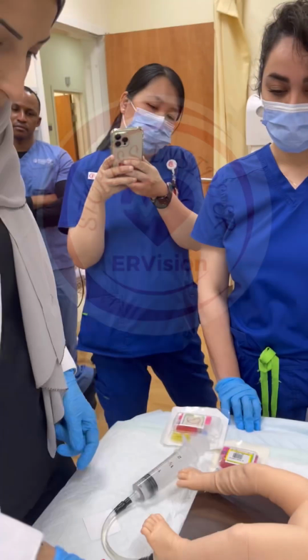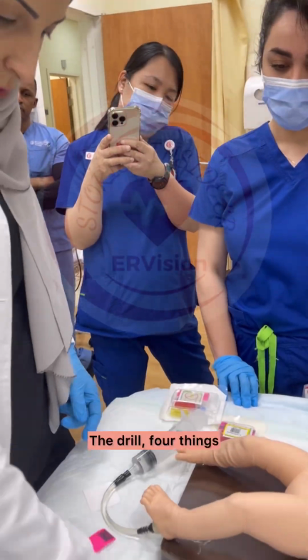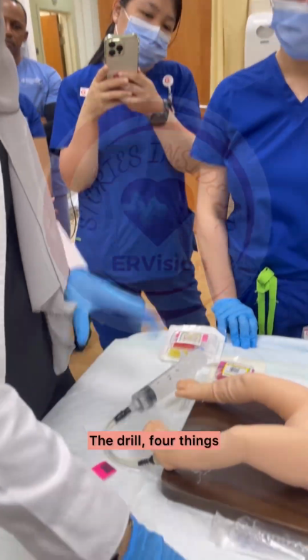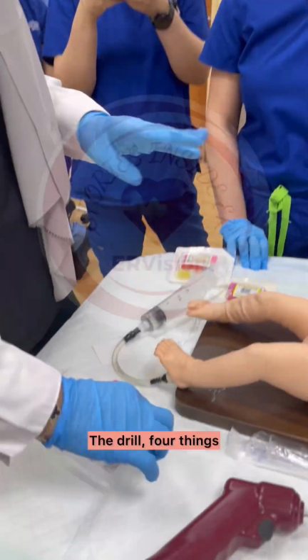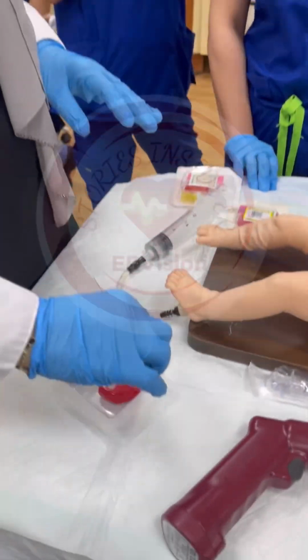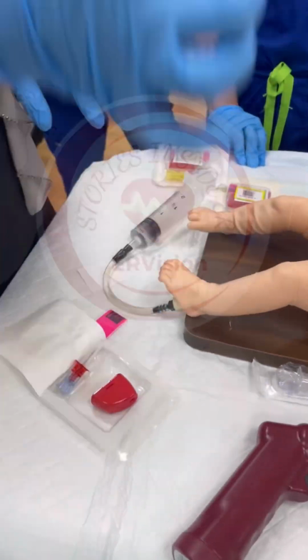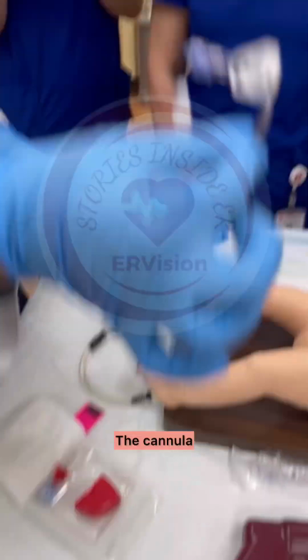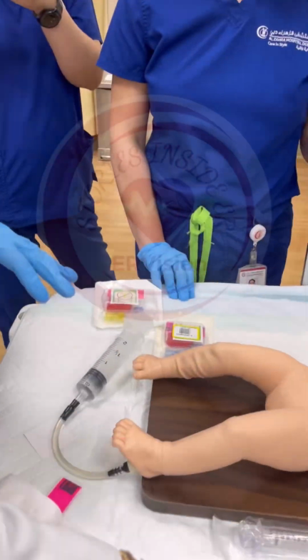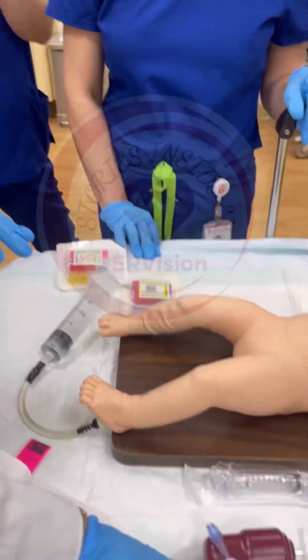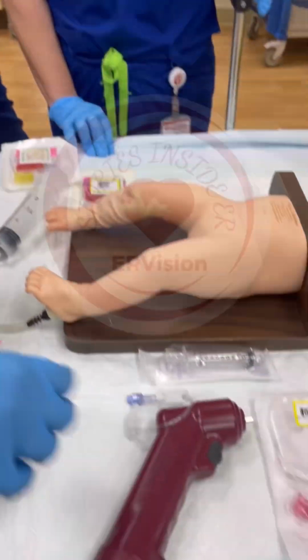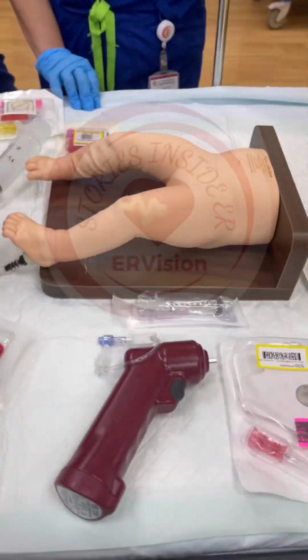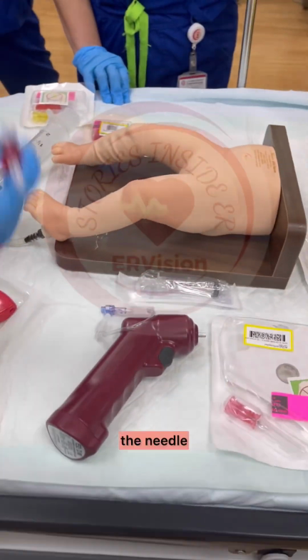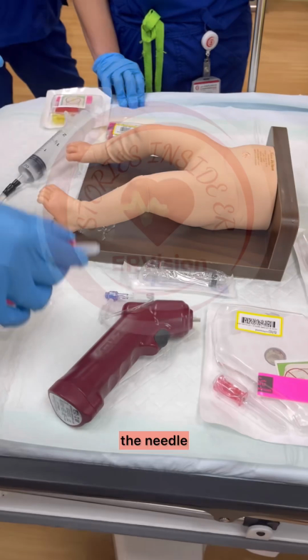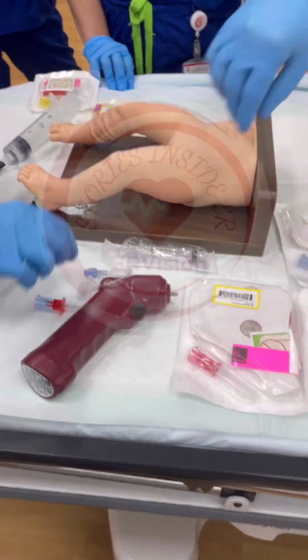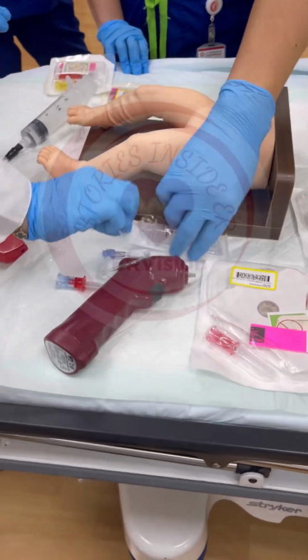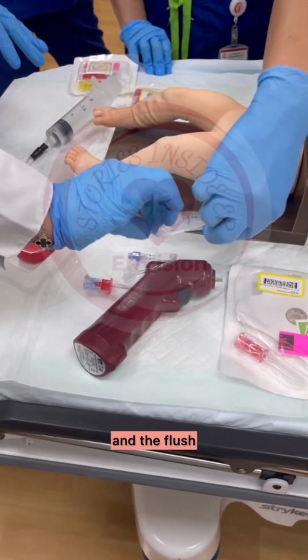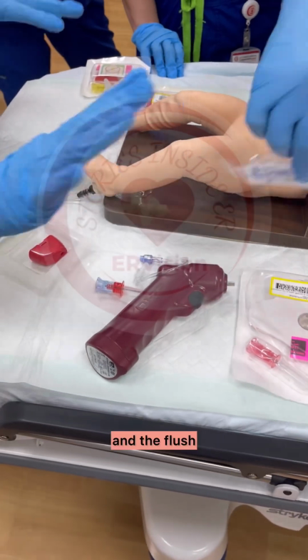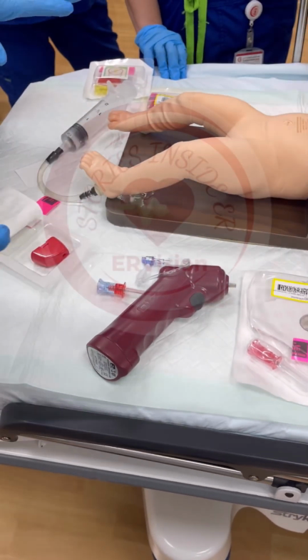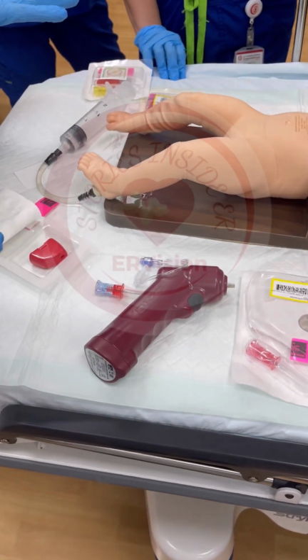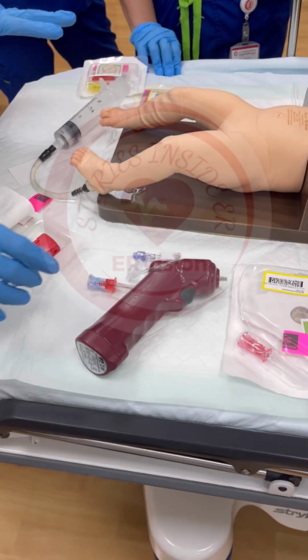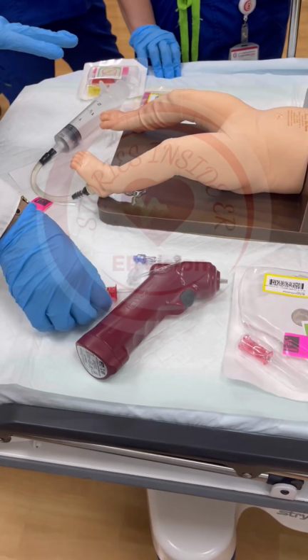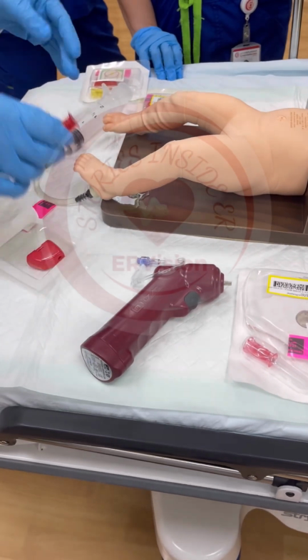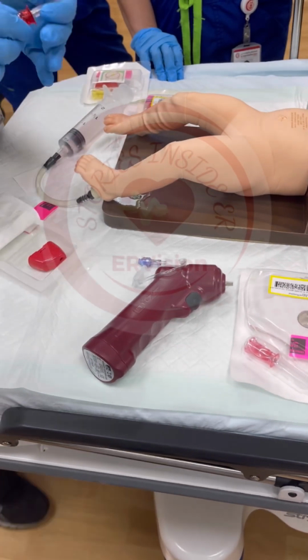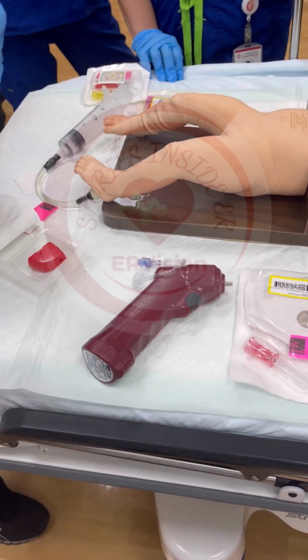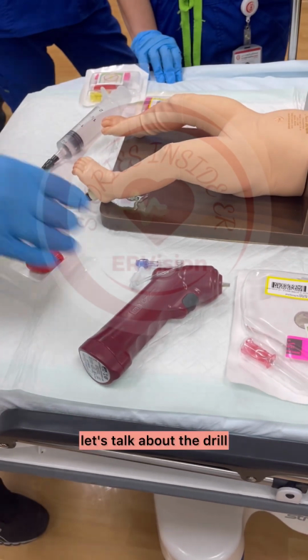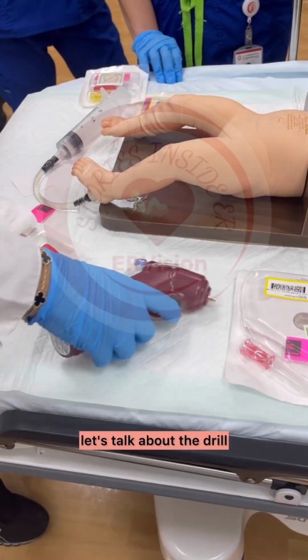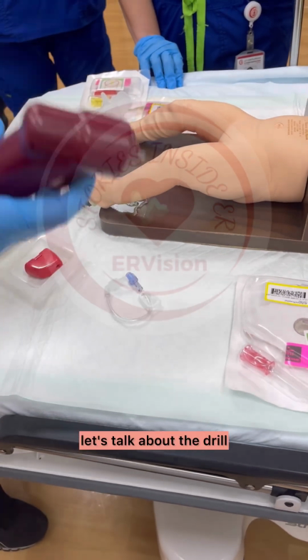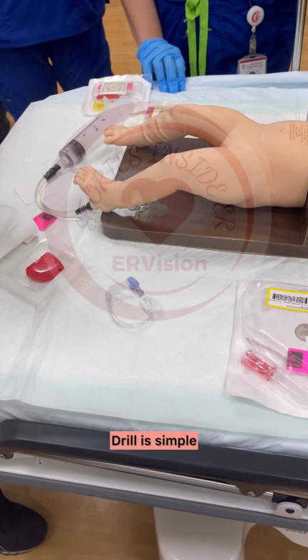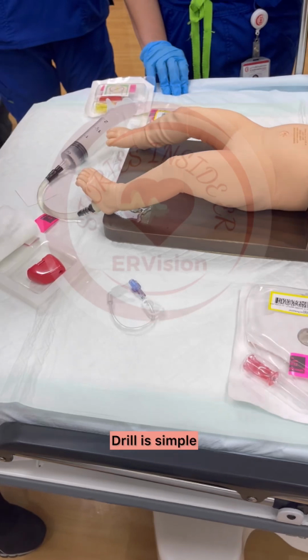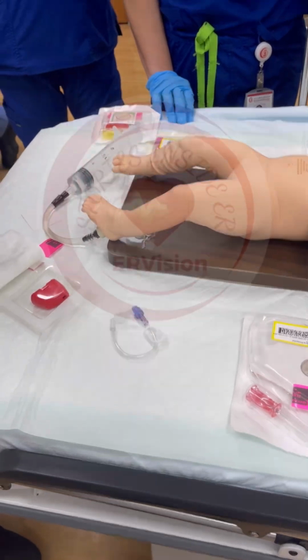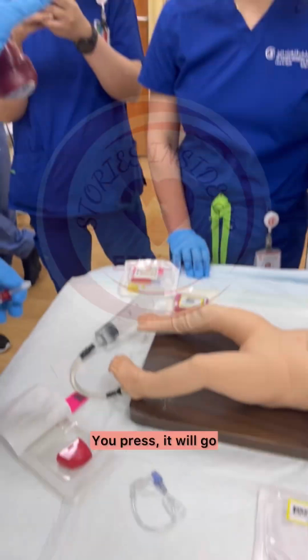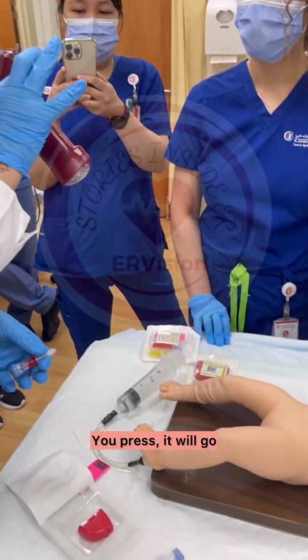The drill — four things: the cannula, the needle, and the flush. So let's talk about the drill. Very simple. You press, it will go.